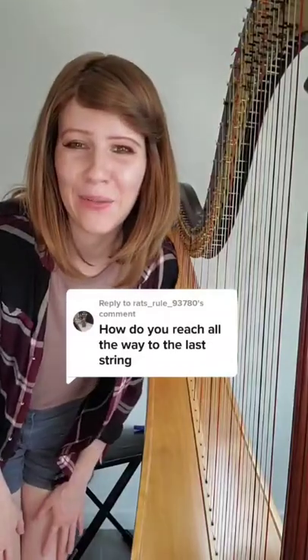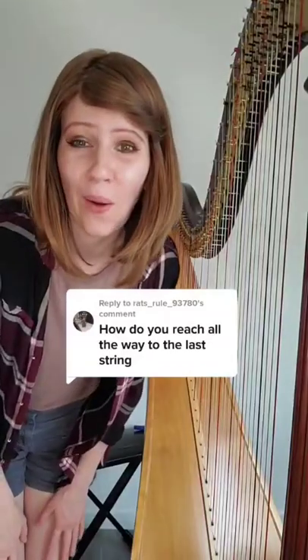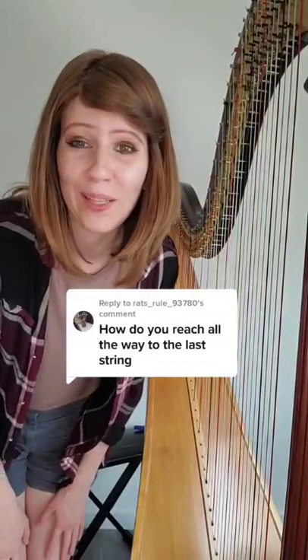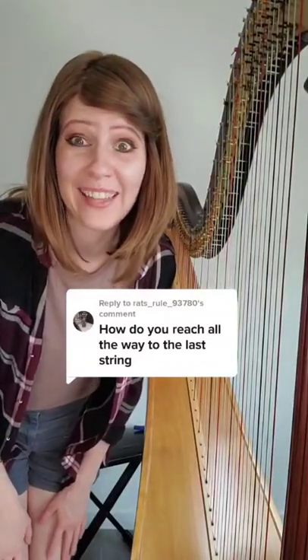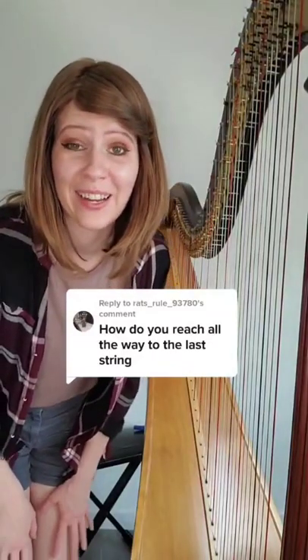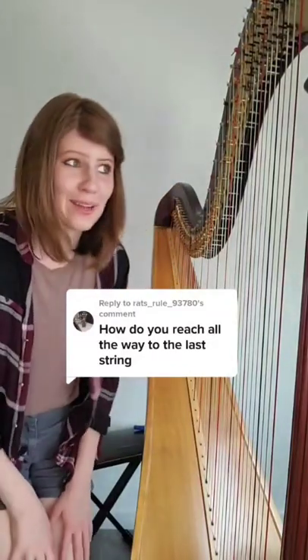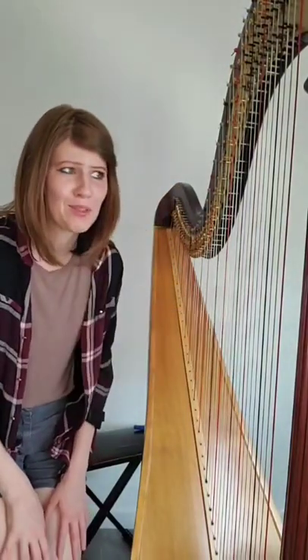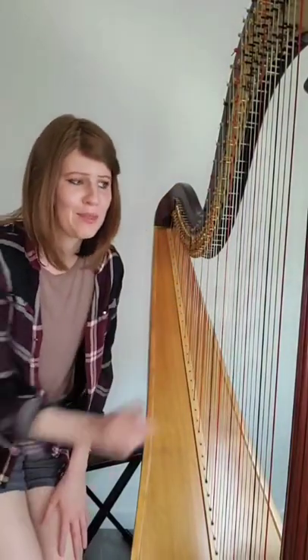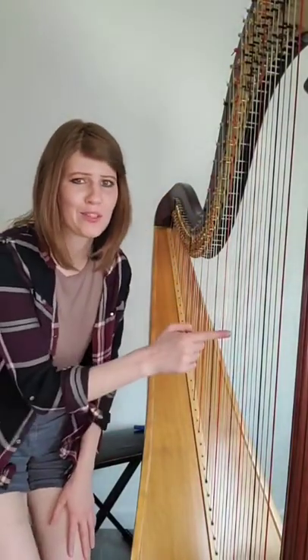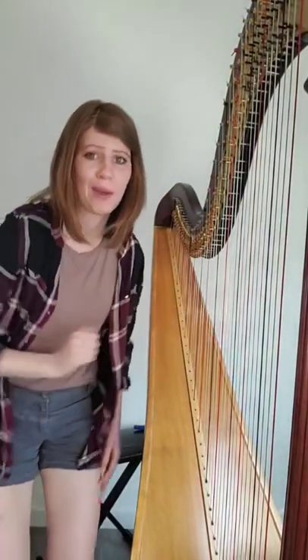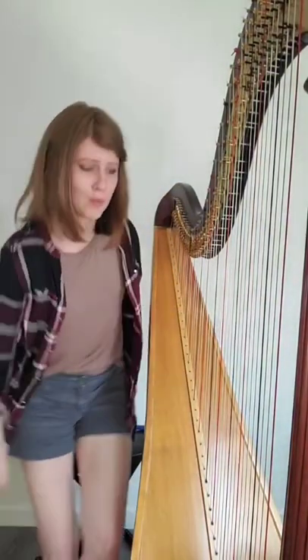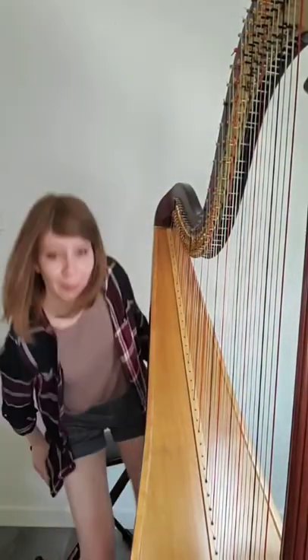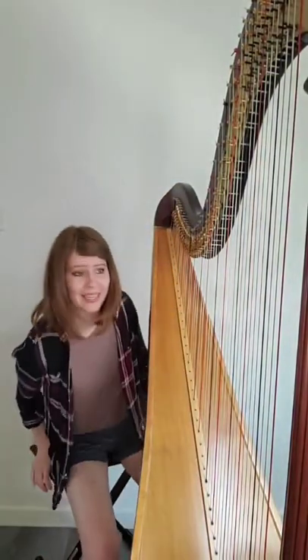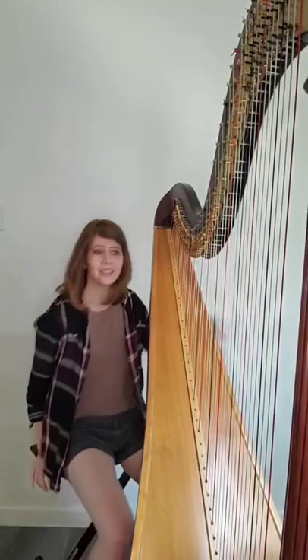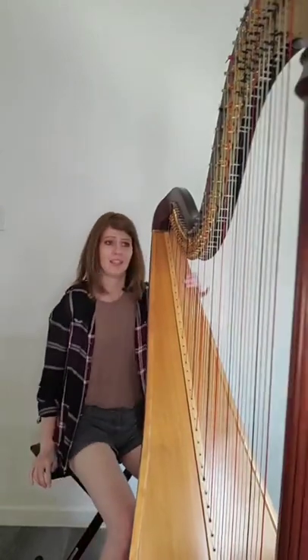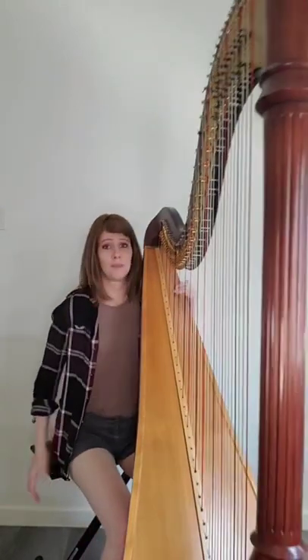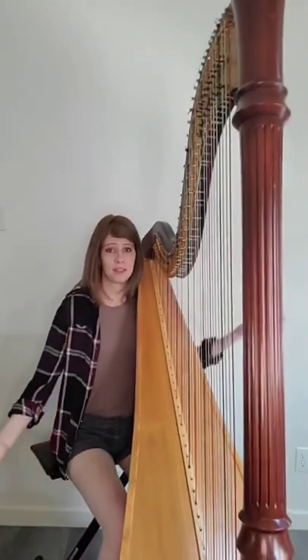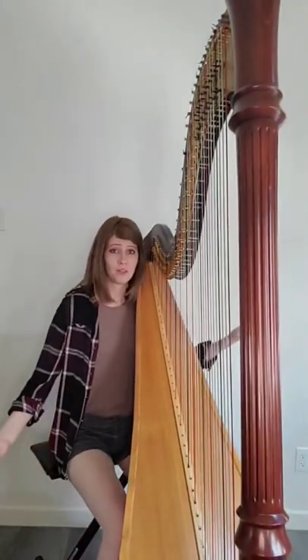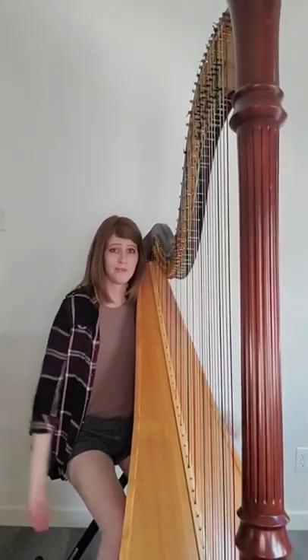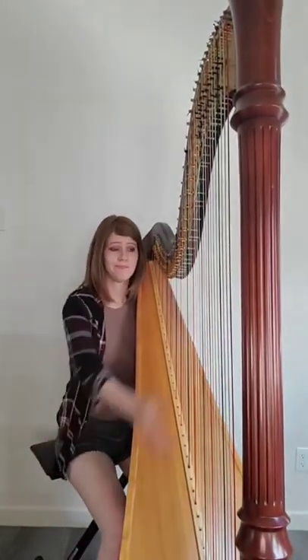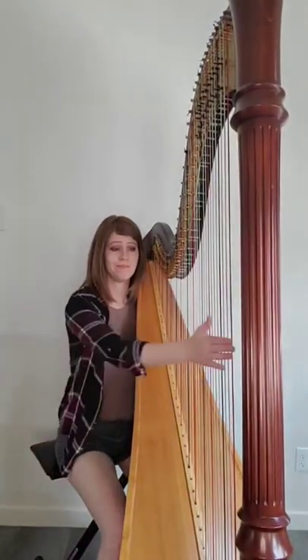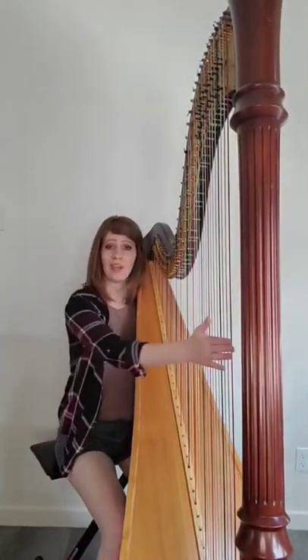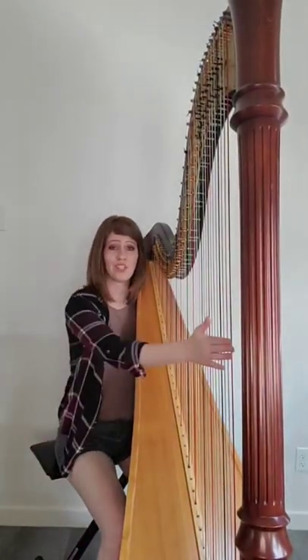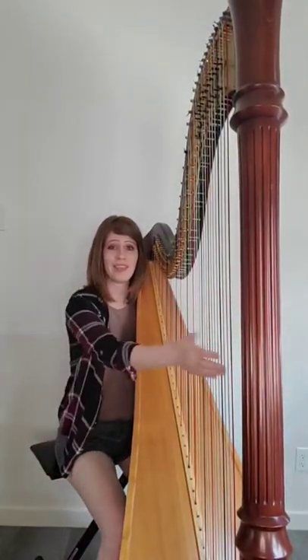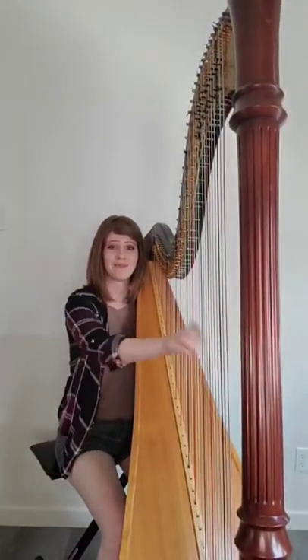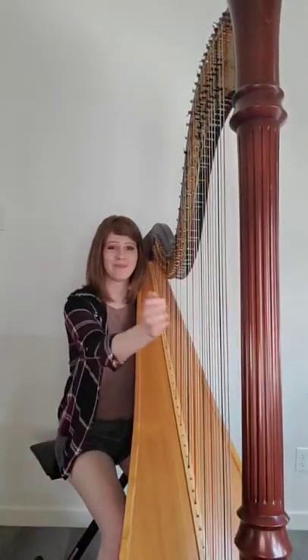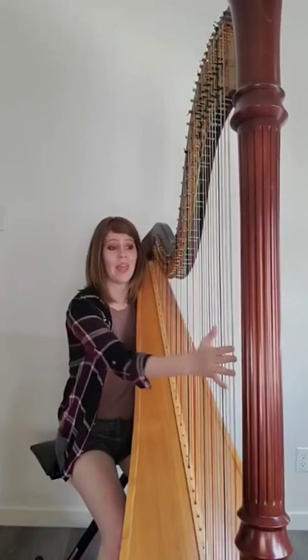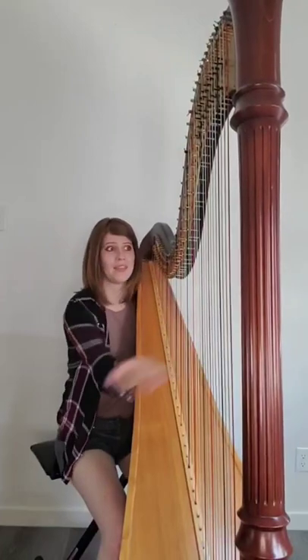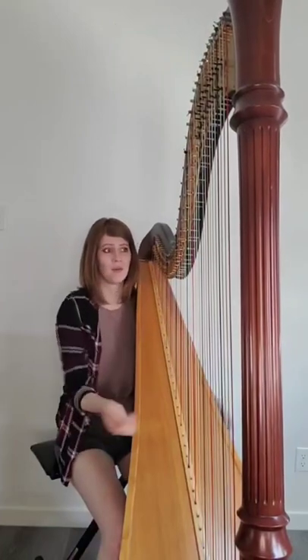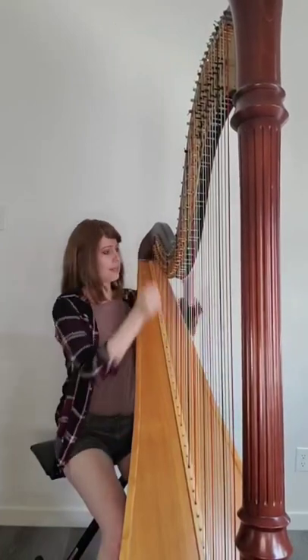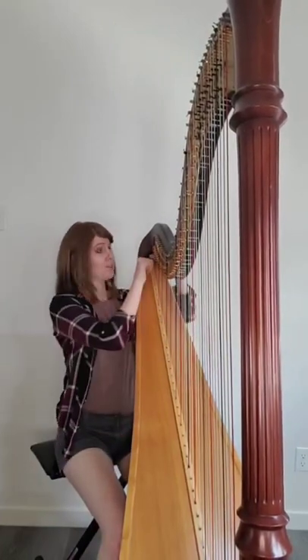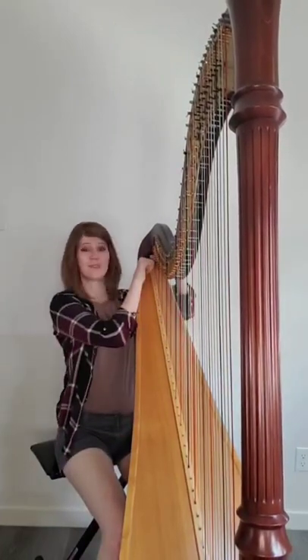How do you reach all the way to the last string? So I'm assuming you mean the lowest string on my harp. When I'm seated, the harp is balanced on my shoulder, and I can reach it just like that. And this is how I reach the upper strings.